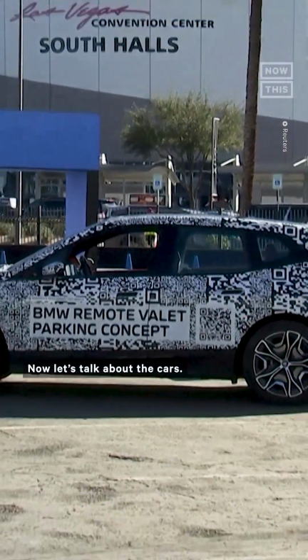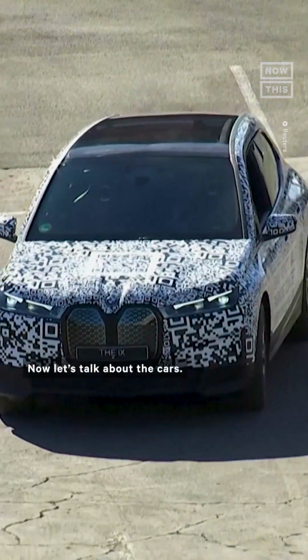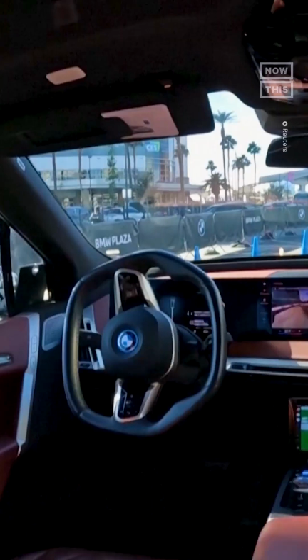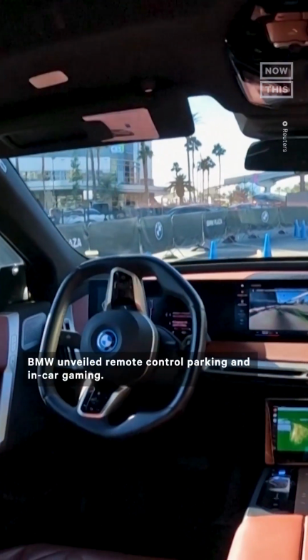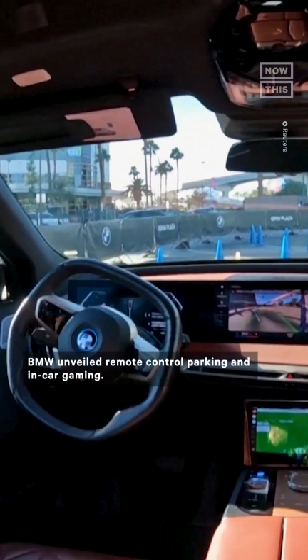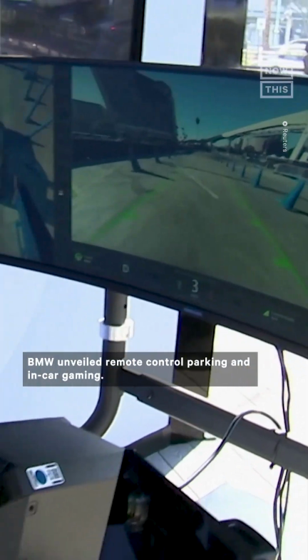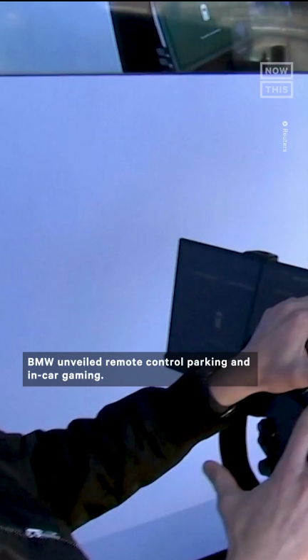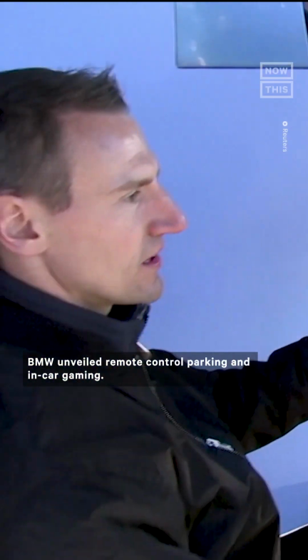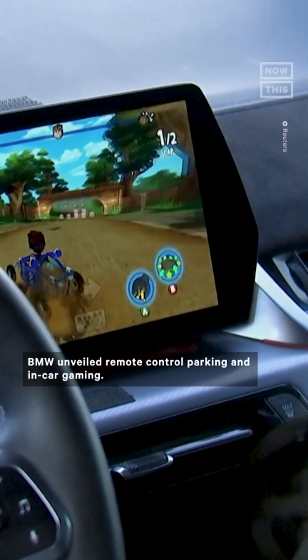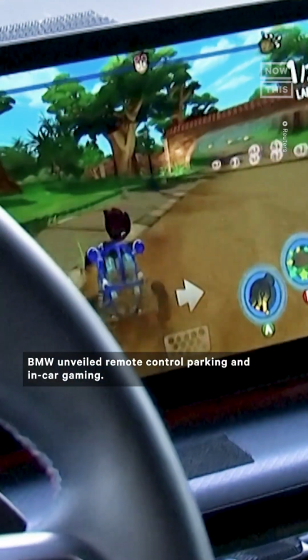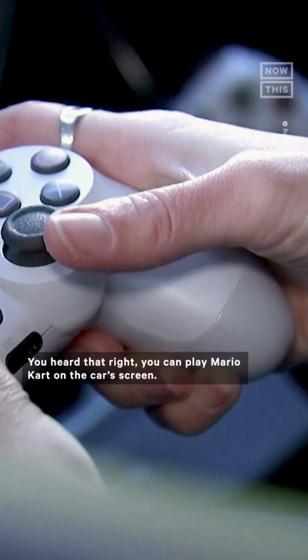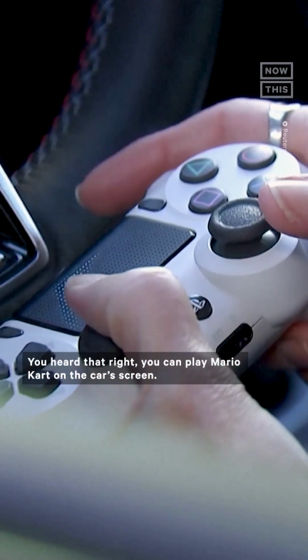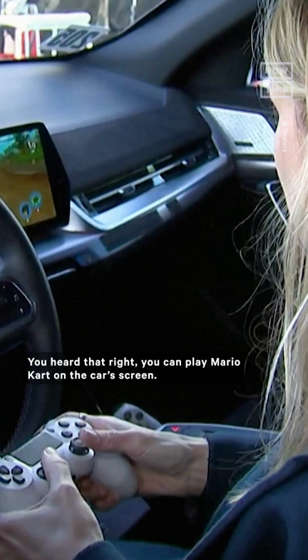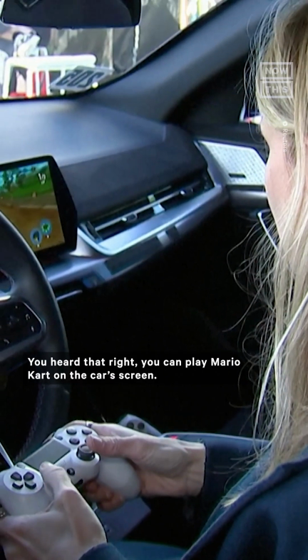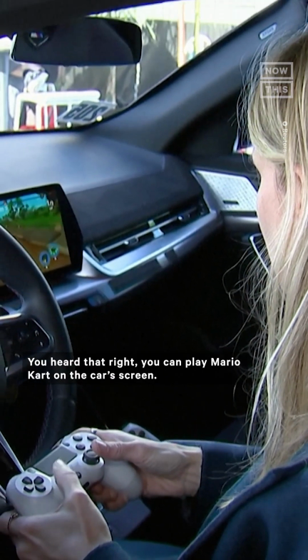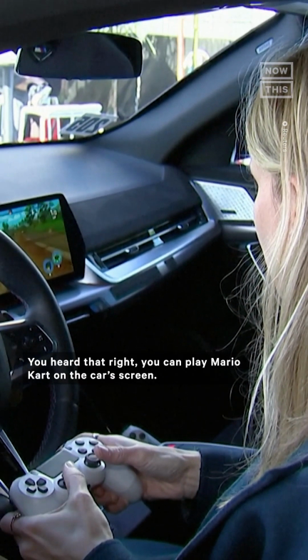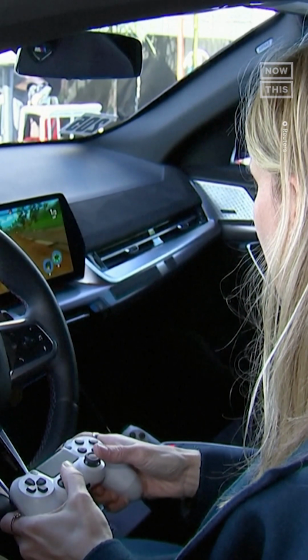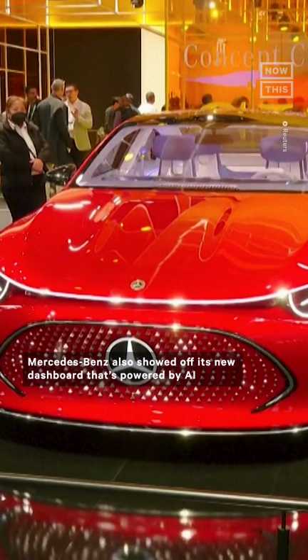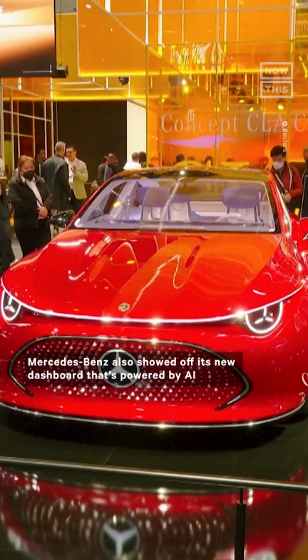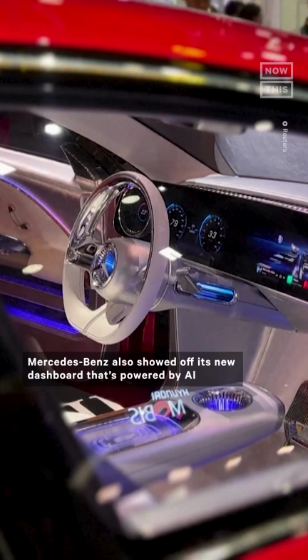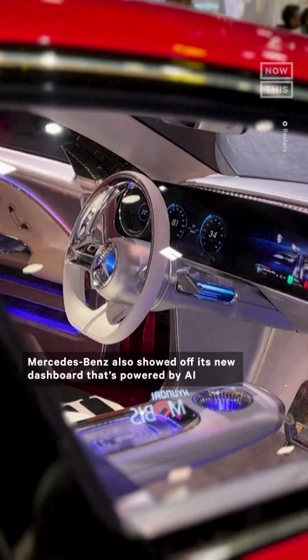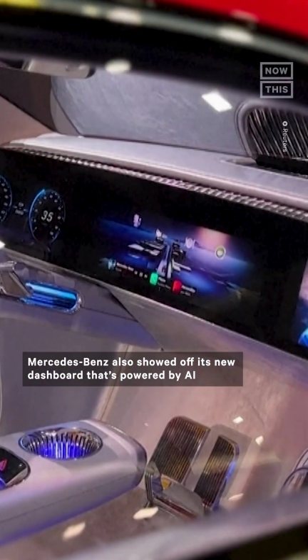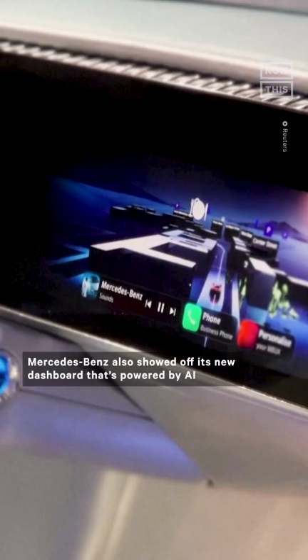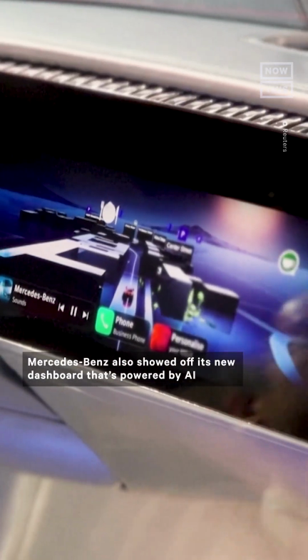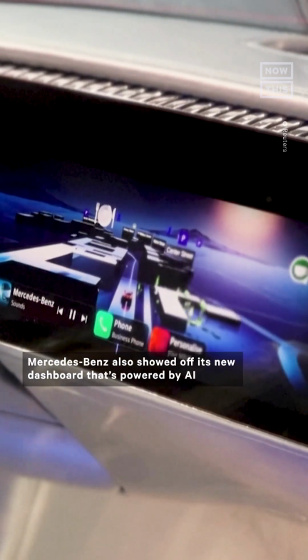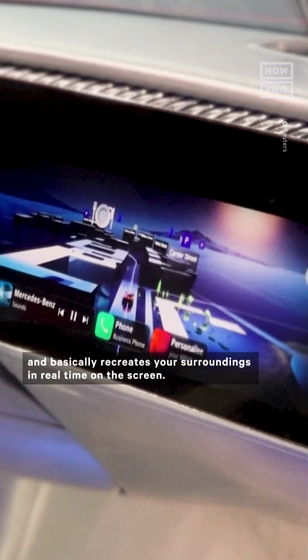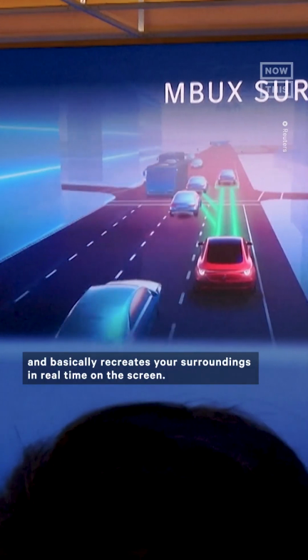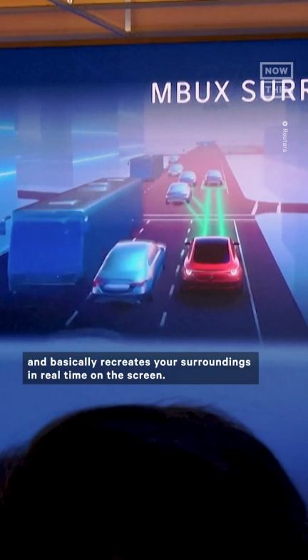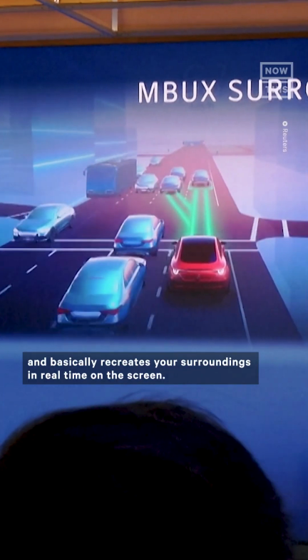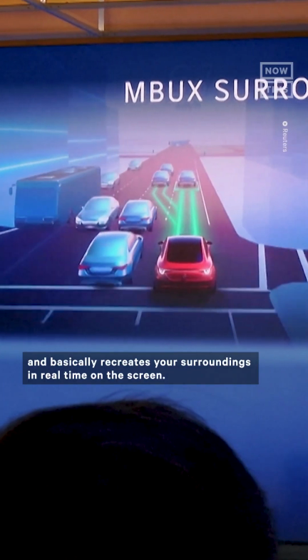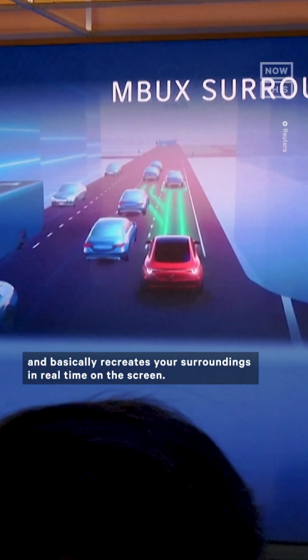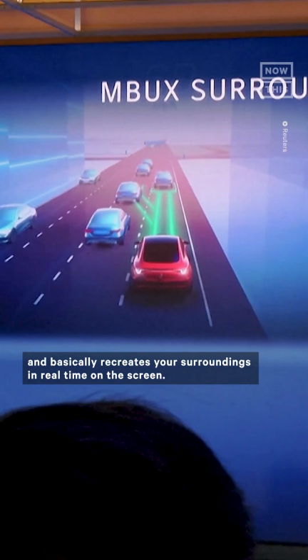Now let's talk about the cars. BMW unveiled remote-controlled parking and in-car gaming — you heard that right, you can play Mario Kart on the car's screen. Mercedes-Benz also showed off its new dashboard that's powered by AI and basically recreates your surroundings in real time on the screen.